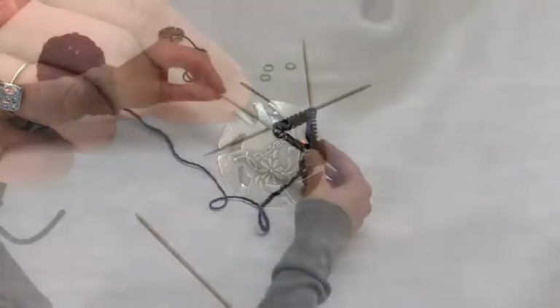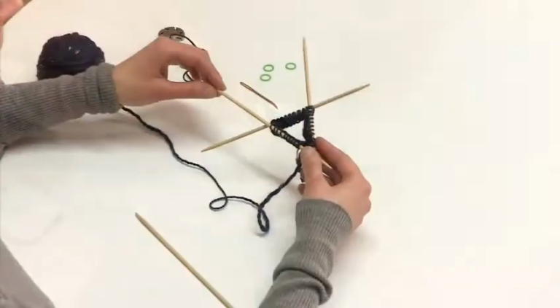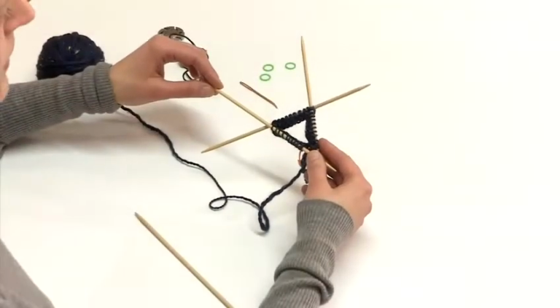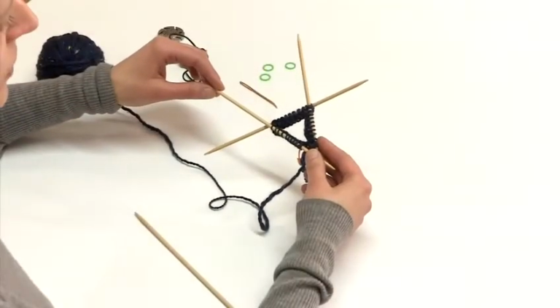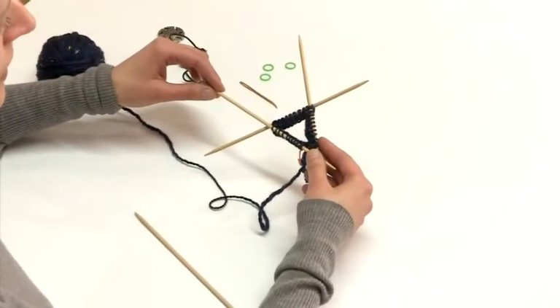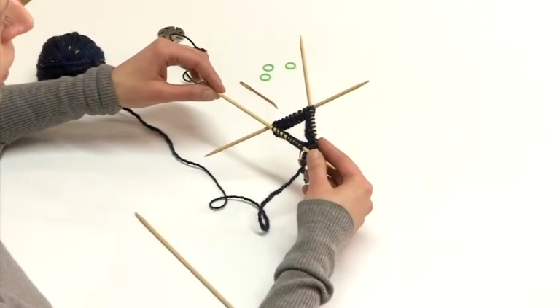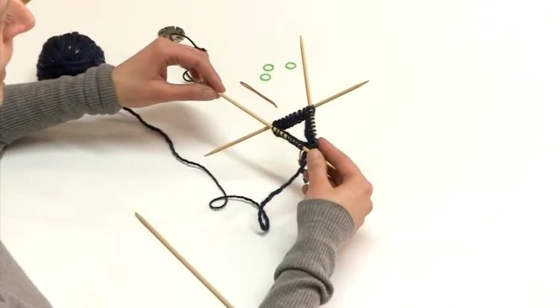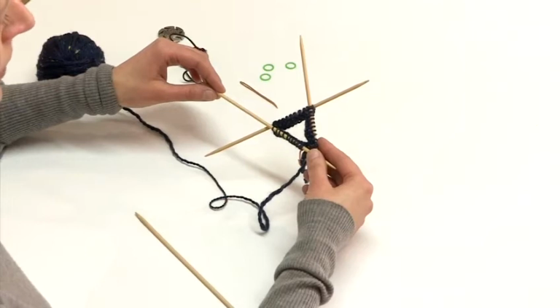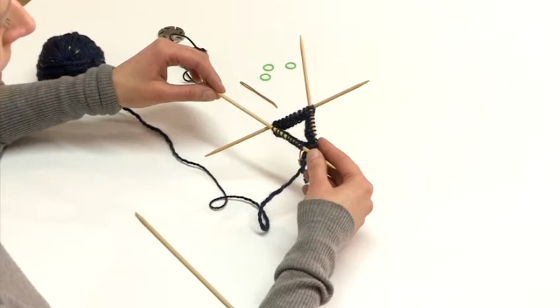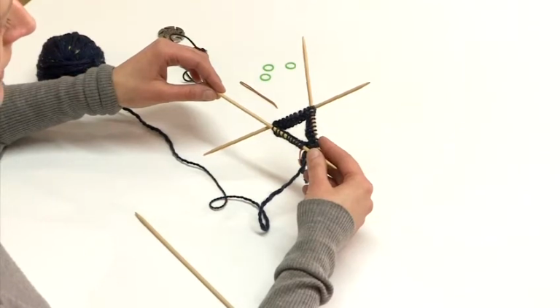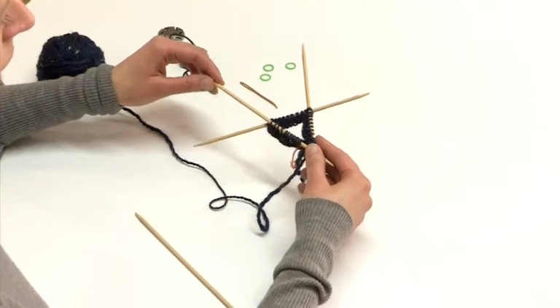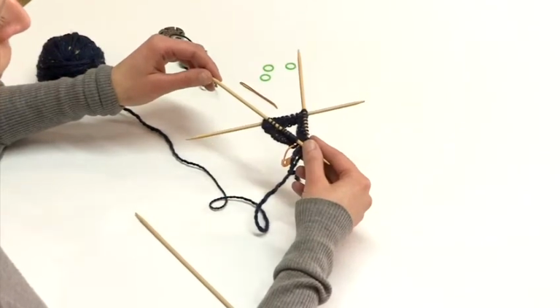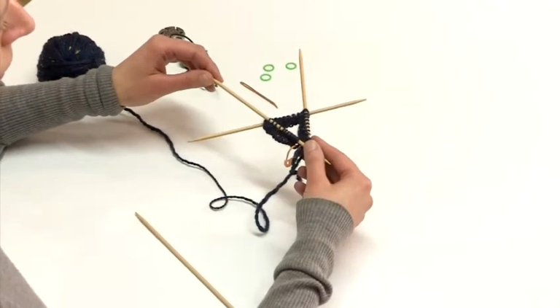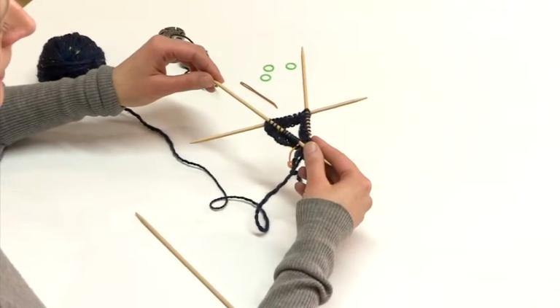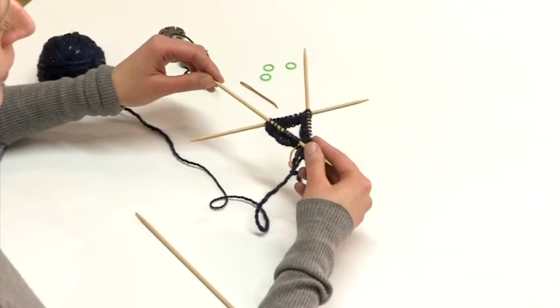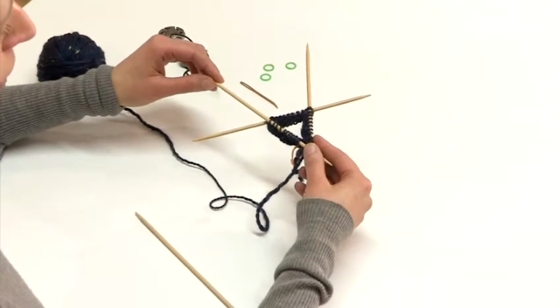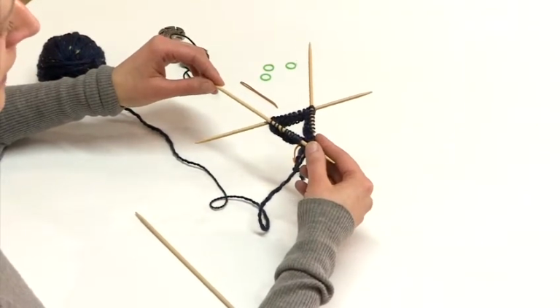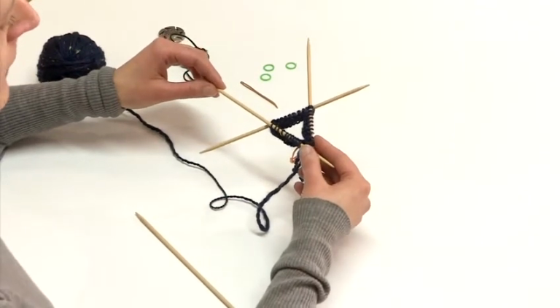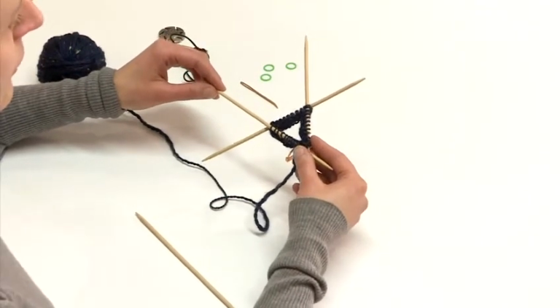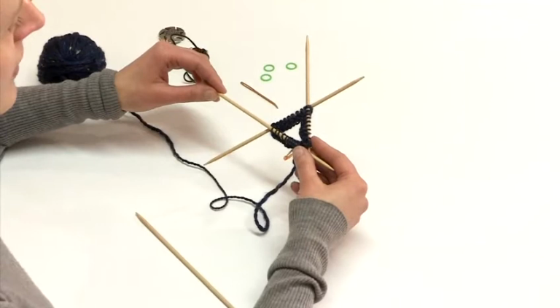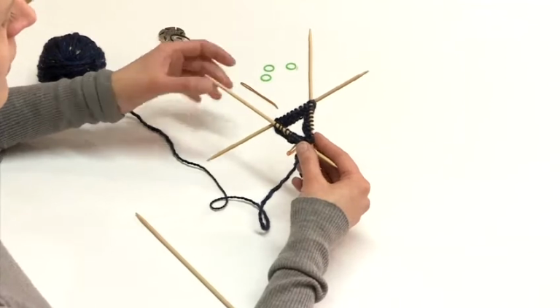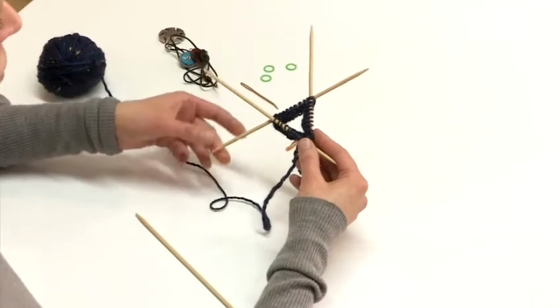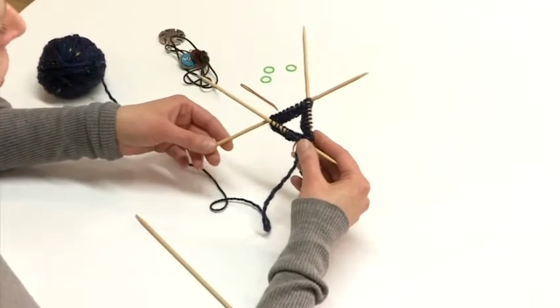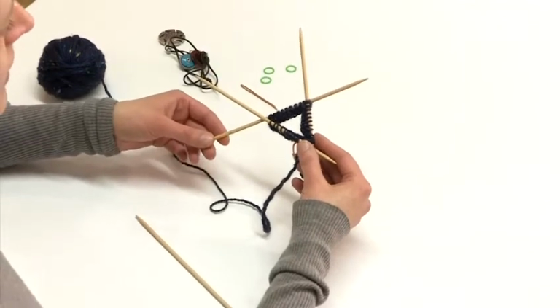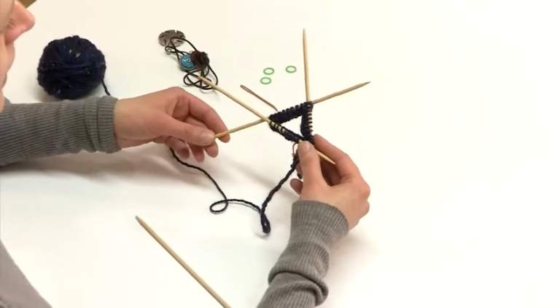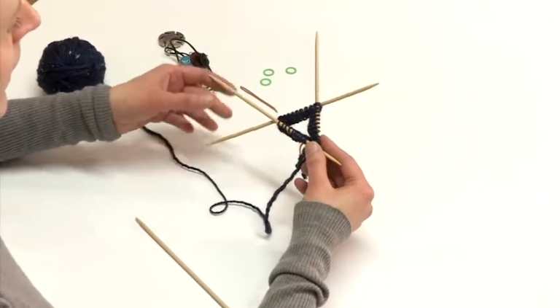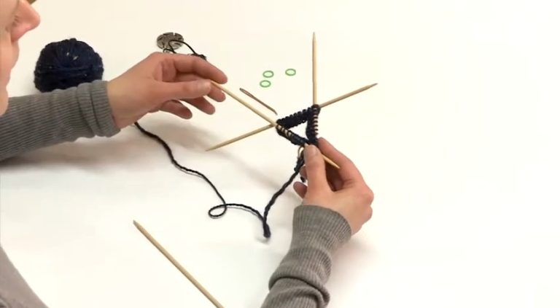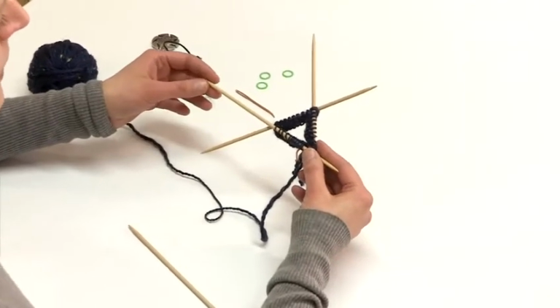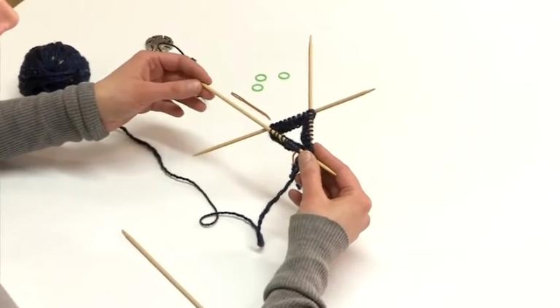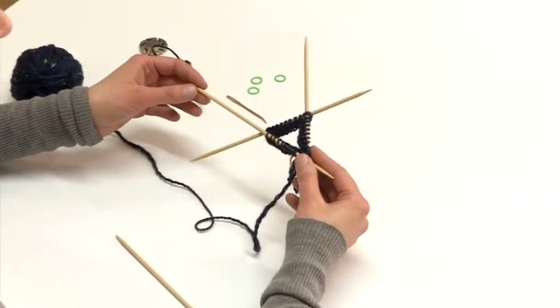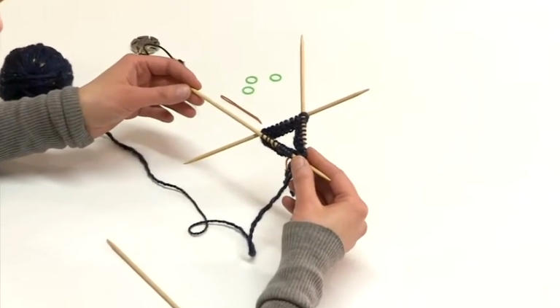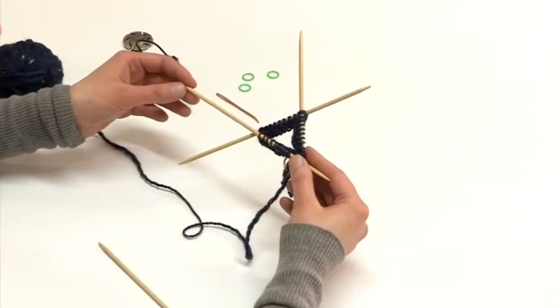To see how to cast on your stitches onto double pointed needles and how to work the first couple of rows, please refer to the video tutorial on how to knit on double pointed needles.